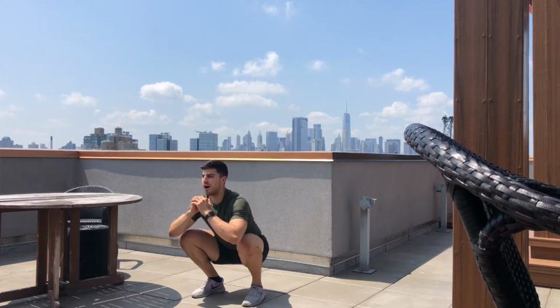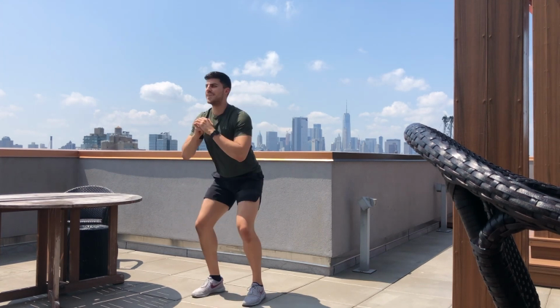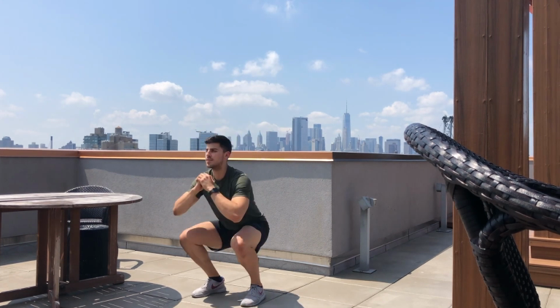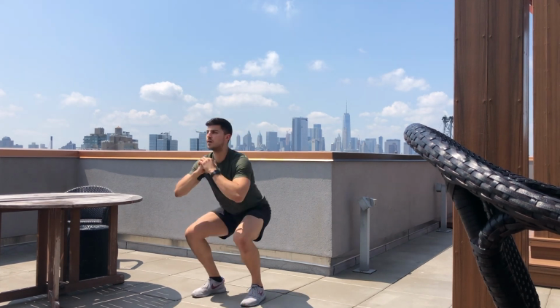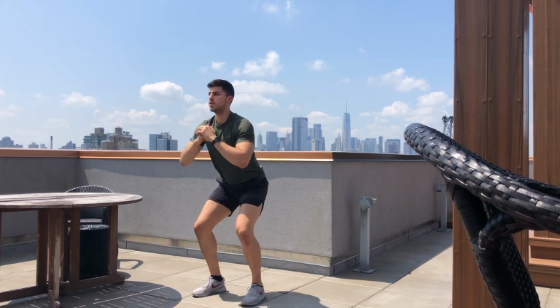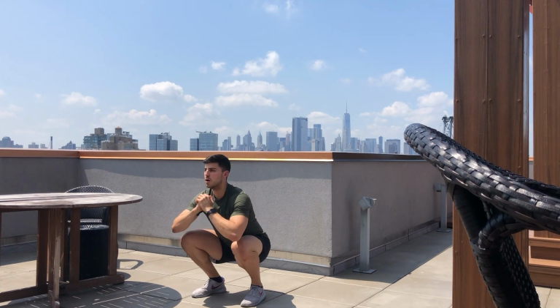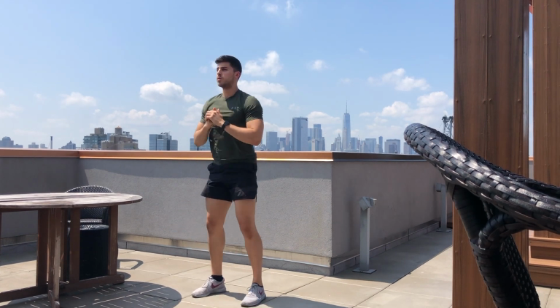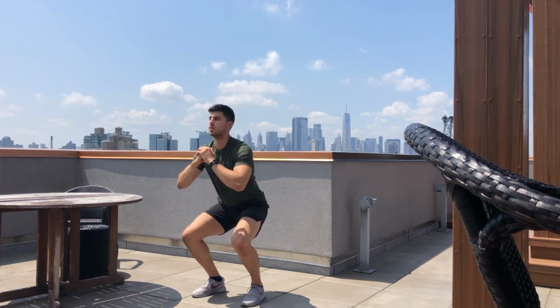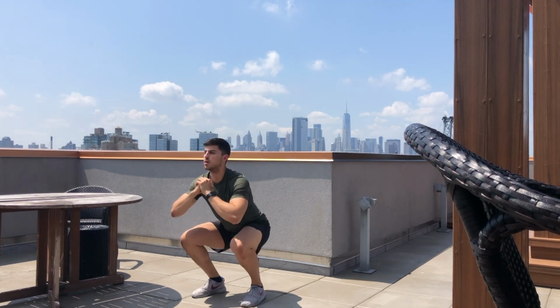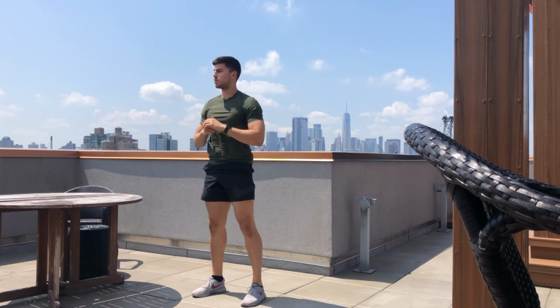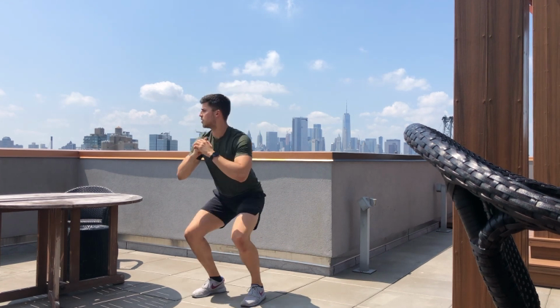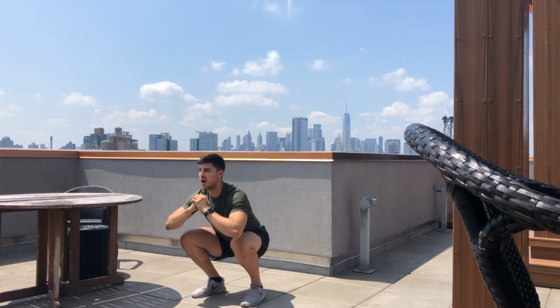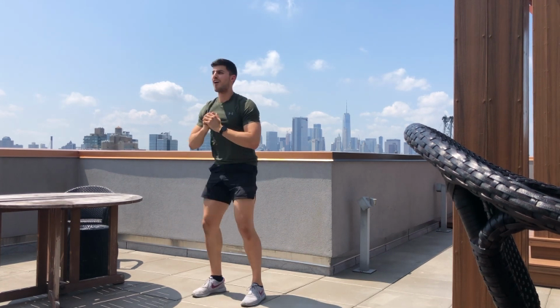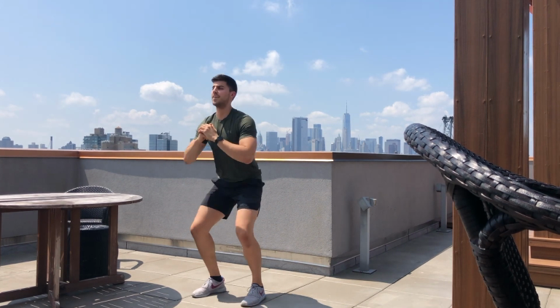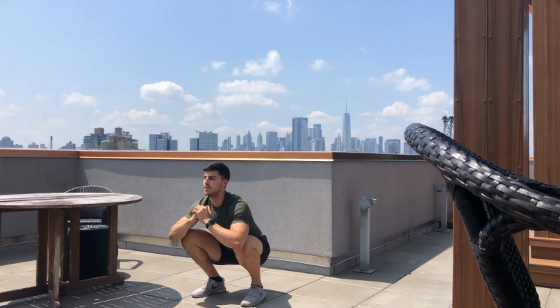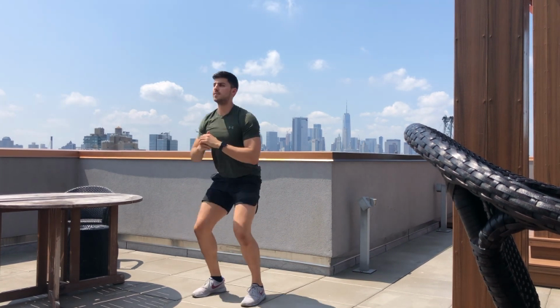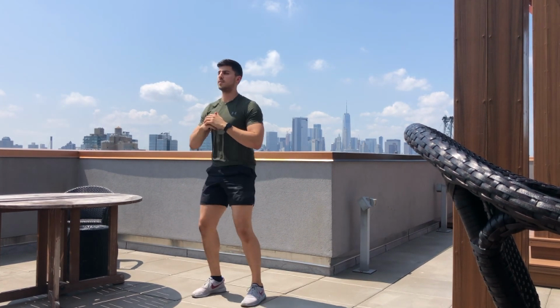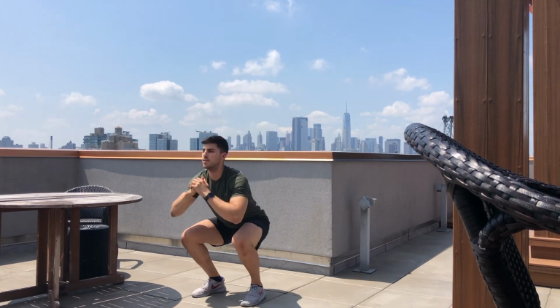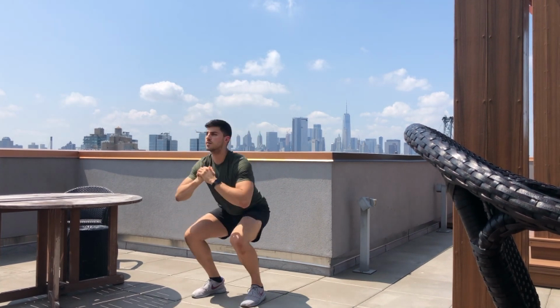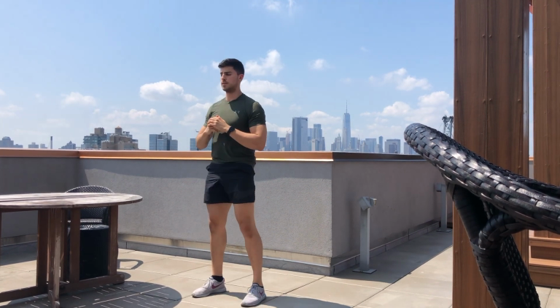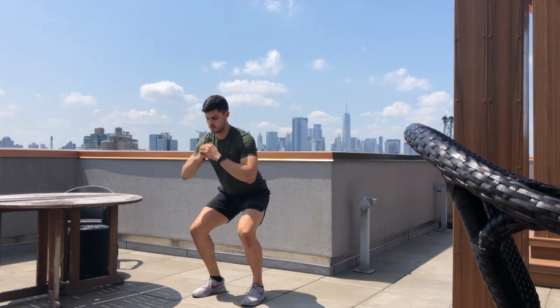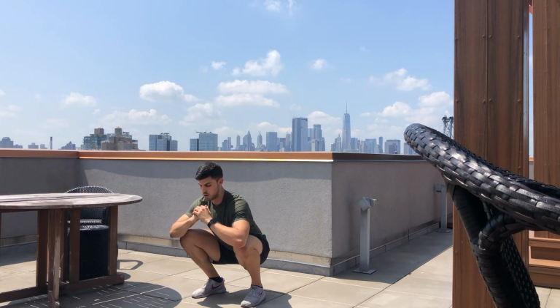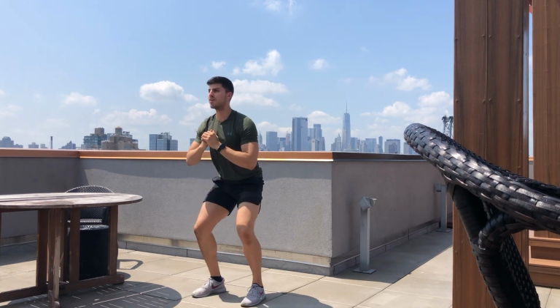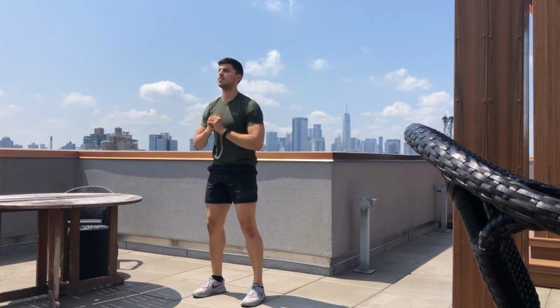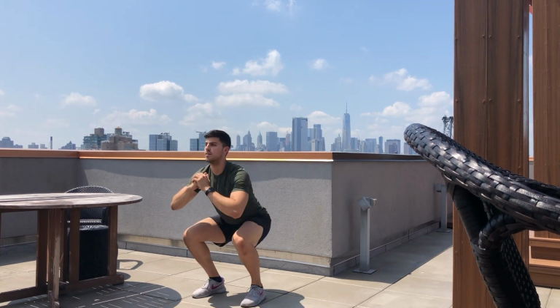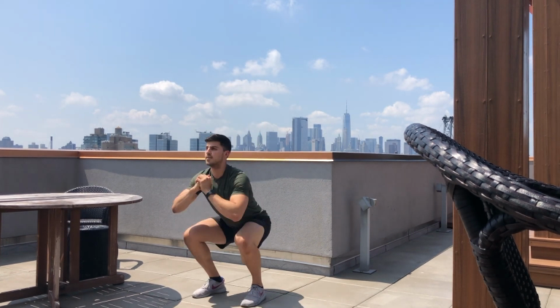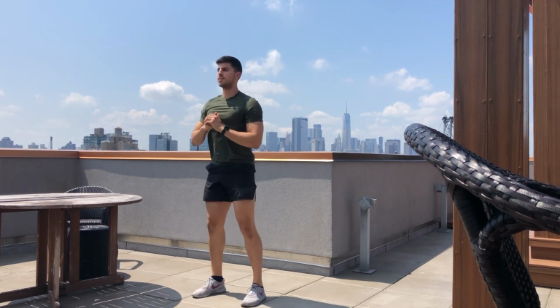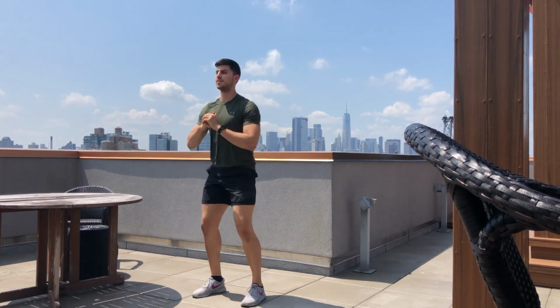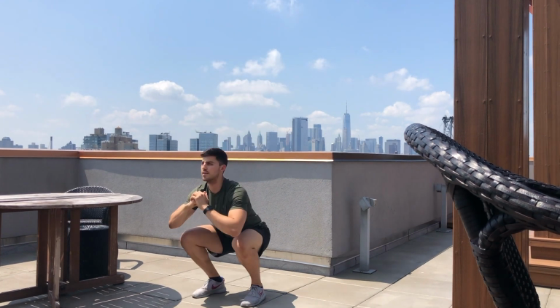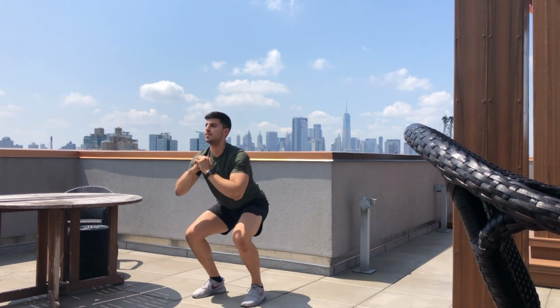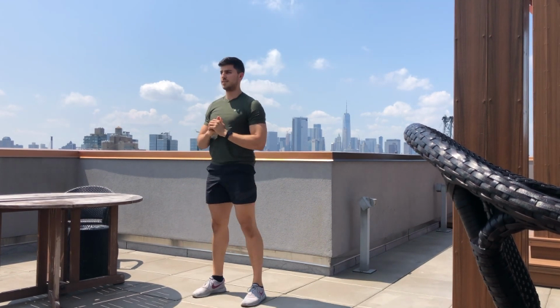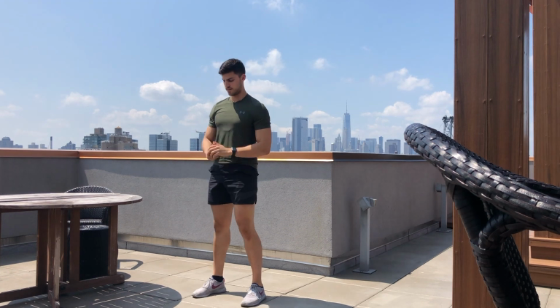The body weight squat. Make sure that your knees track over your toes, your heels stay on the ground for the entire movement, and you only go as low down as you can comfortably go. Don't go any lower.